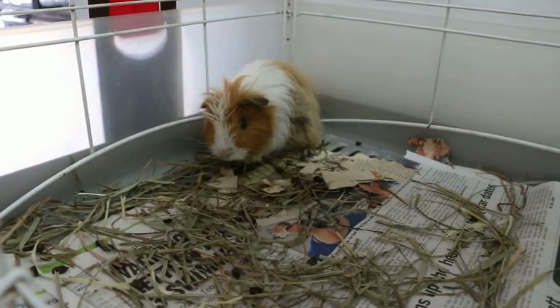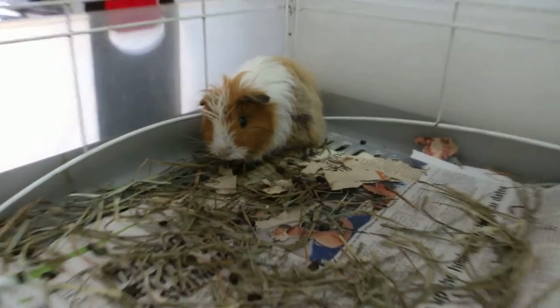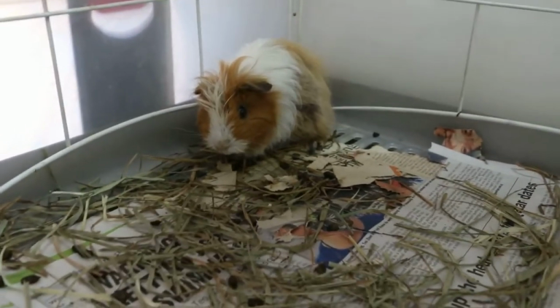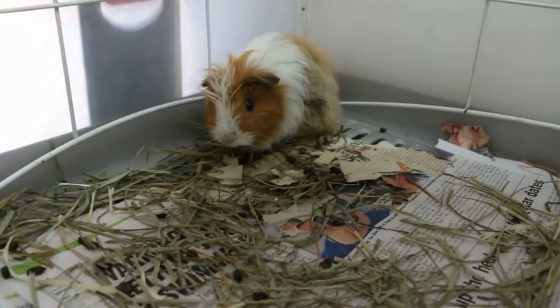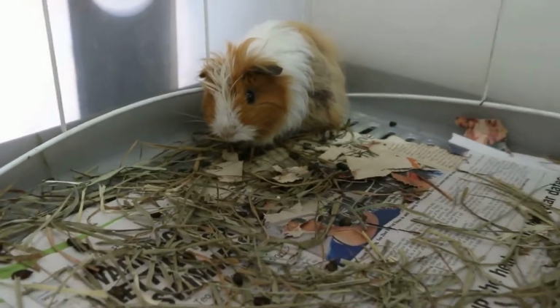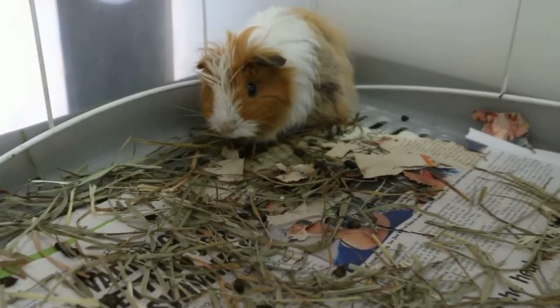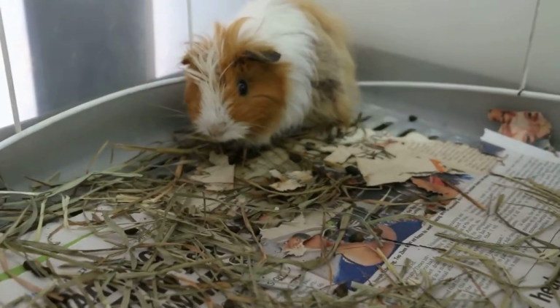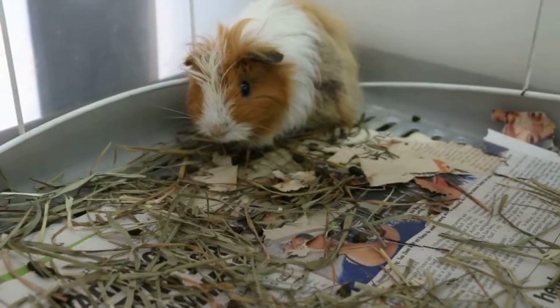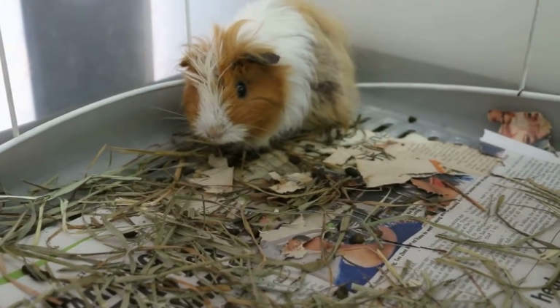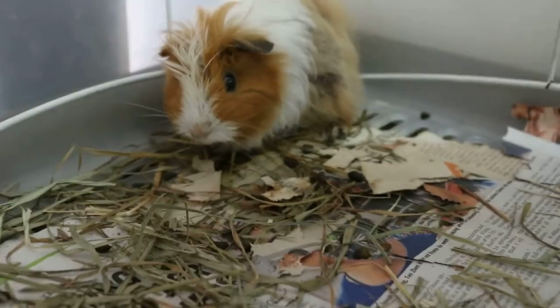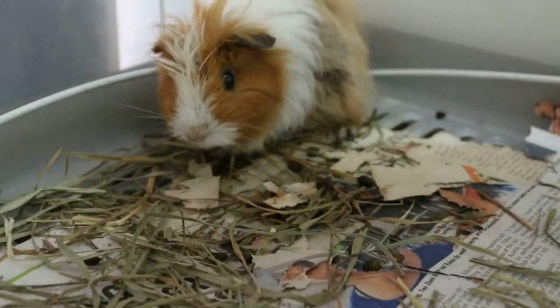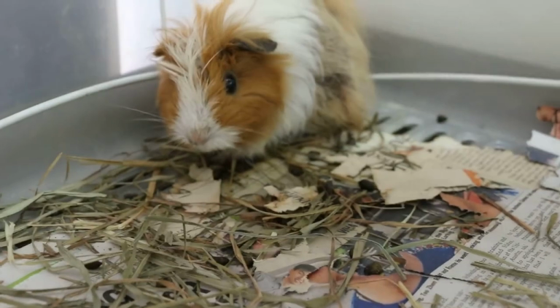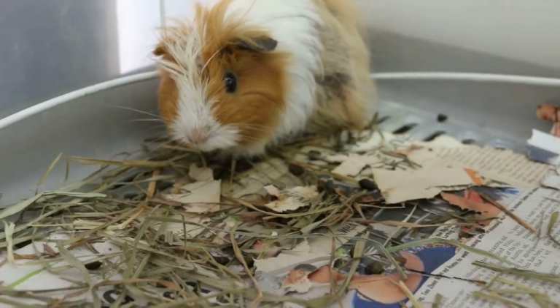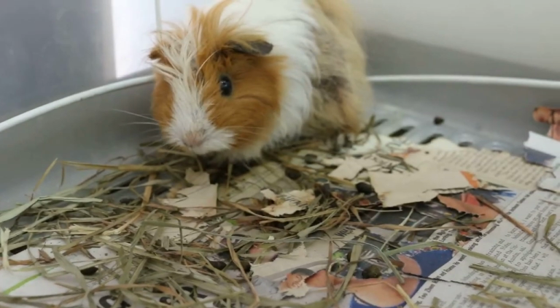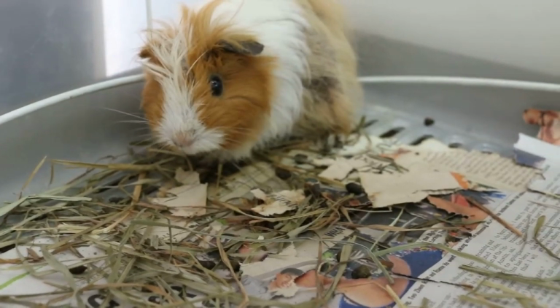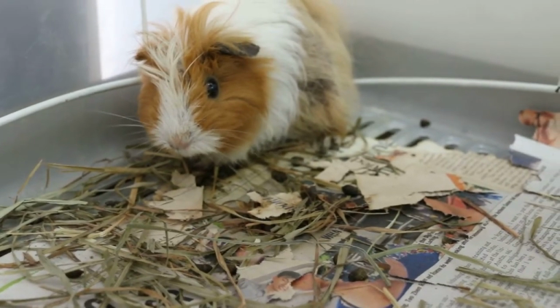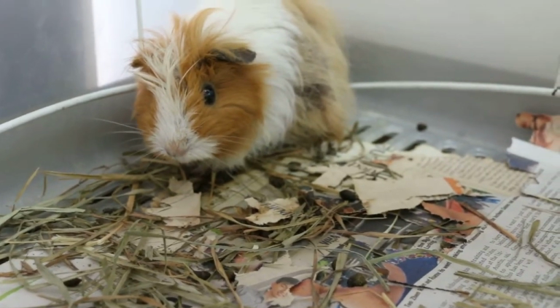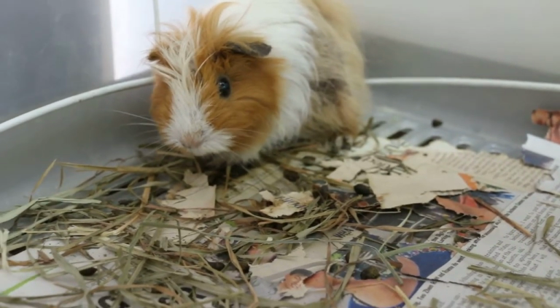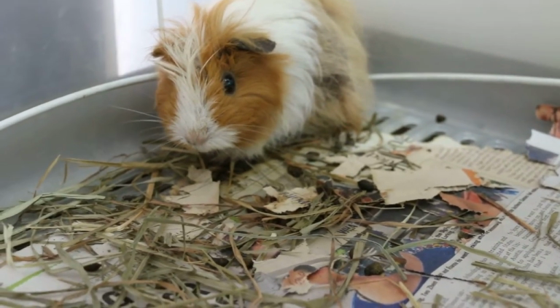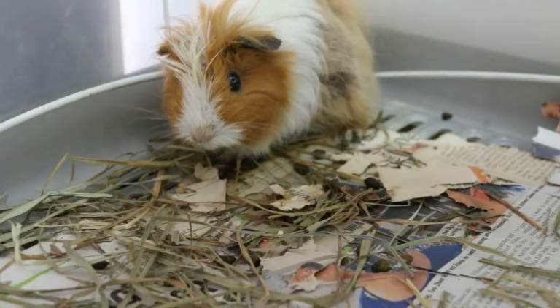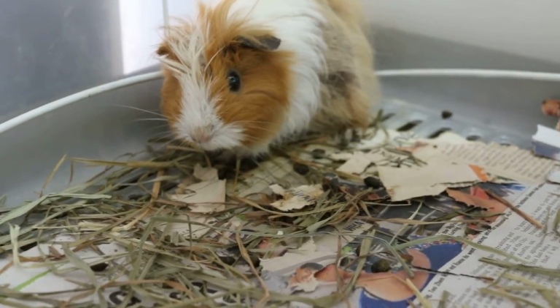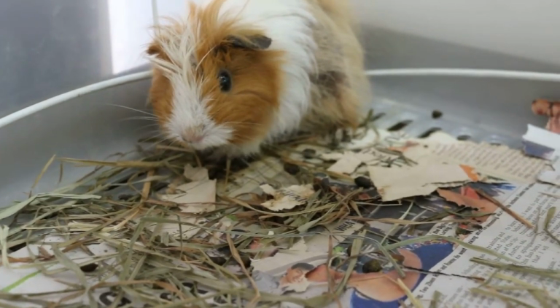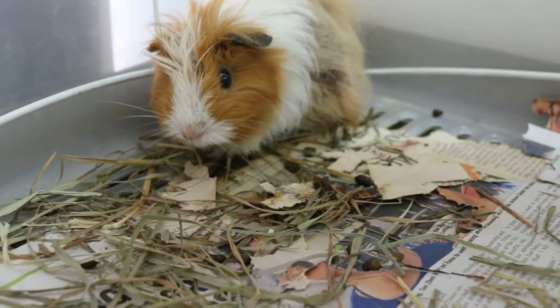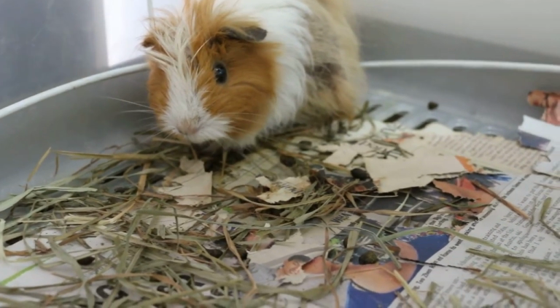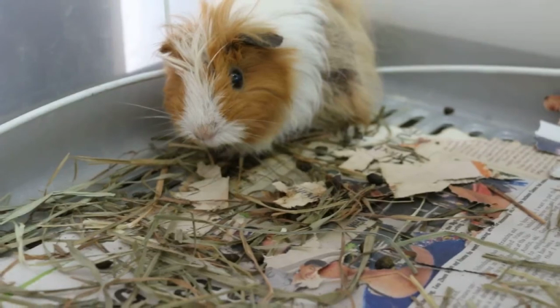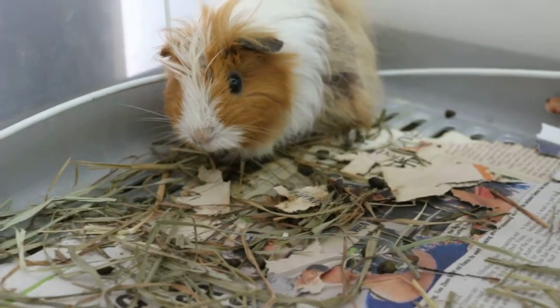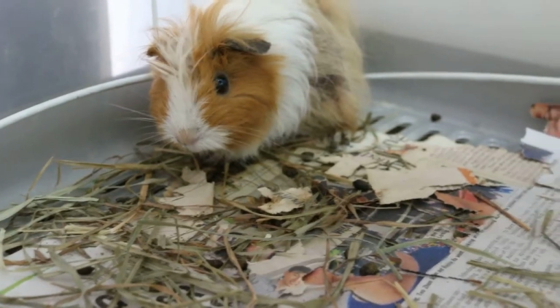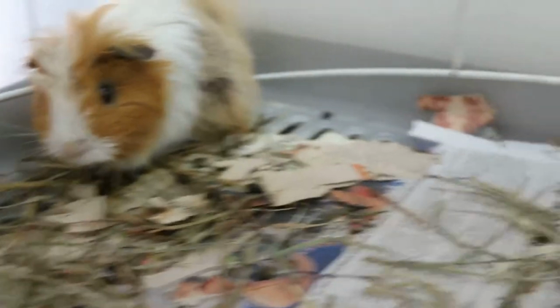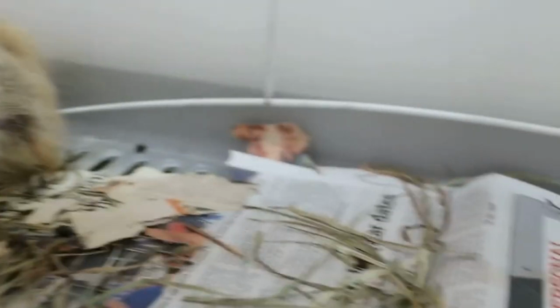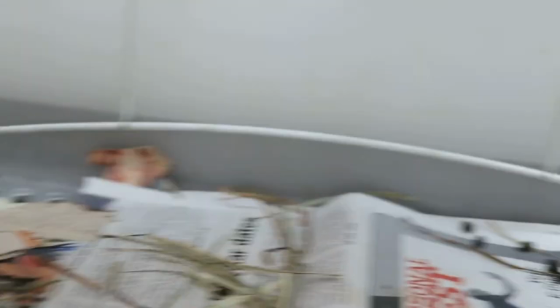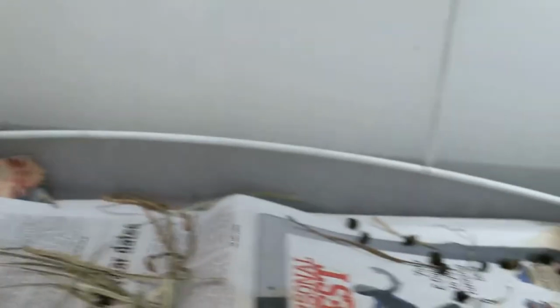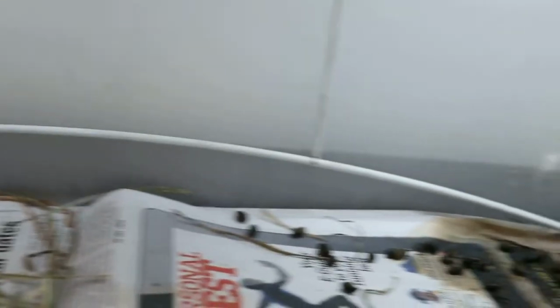You can tell whether the guinea pig has appetite or not from the stools. Overnight, the guinea pig had eaten because there are a lot of stools.